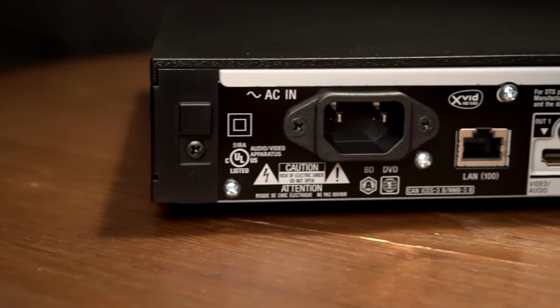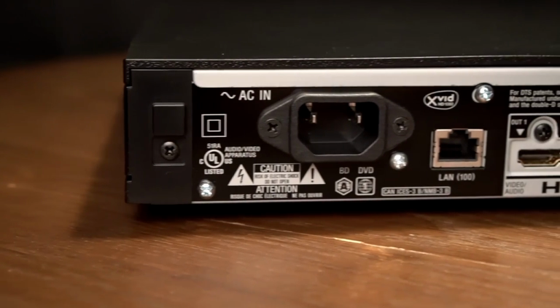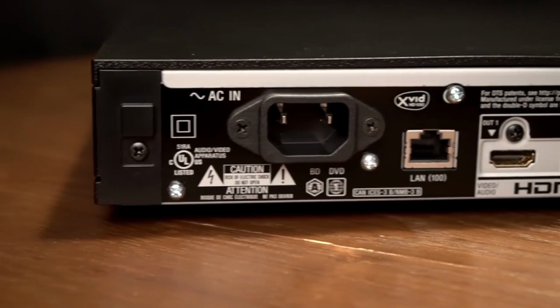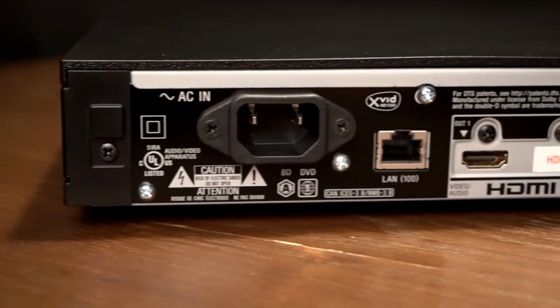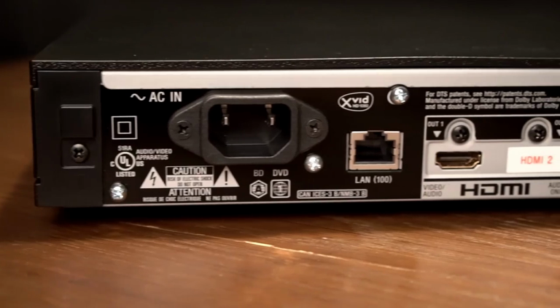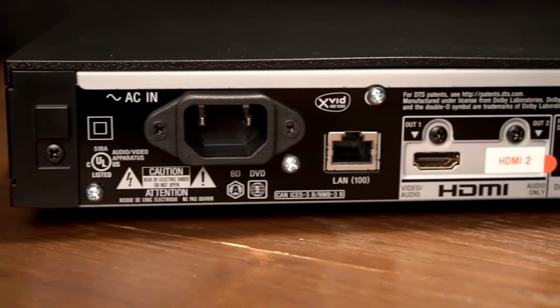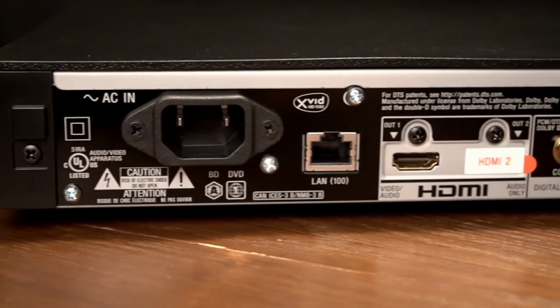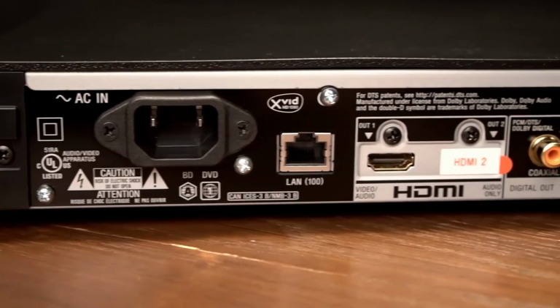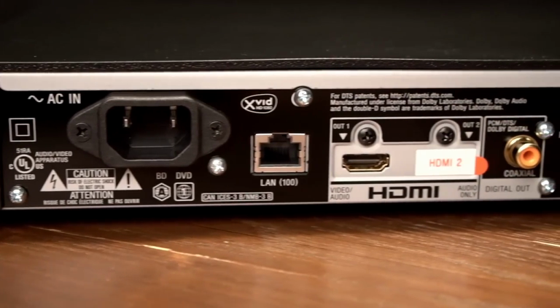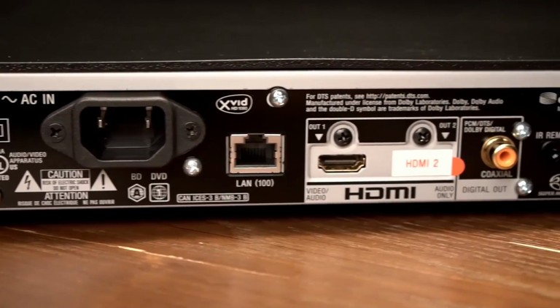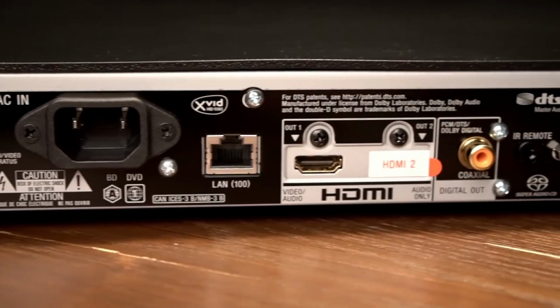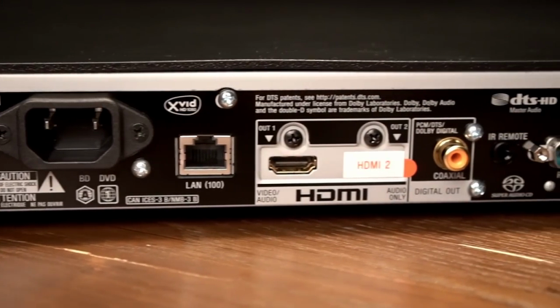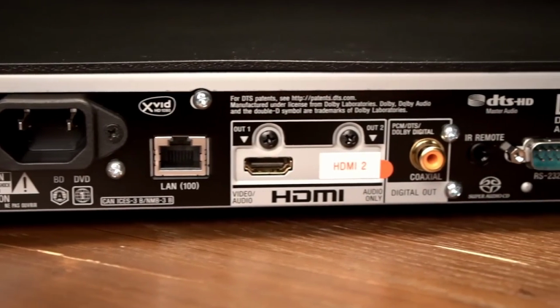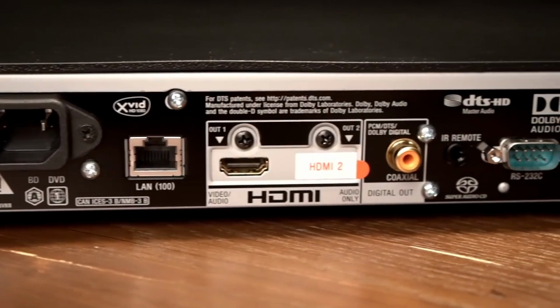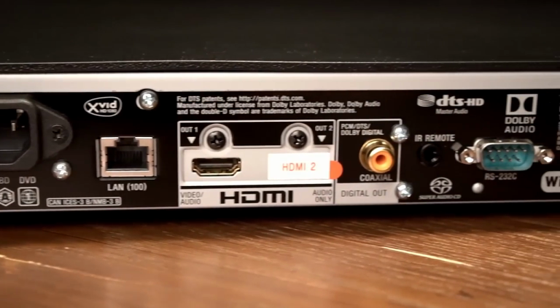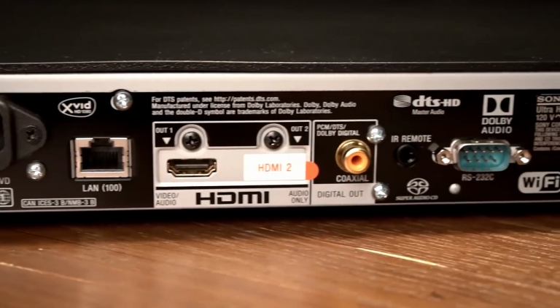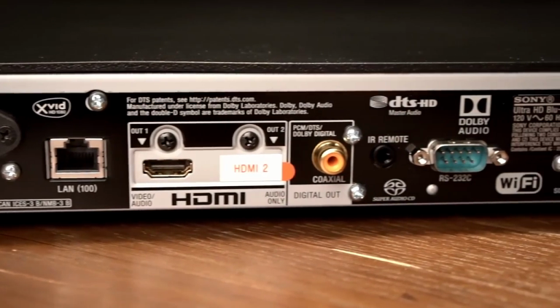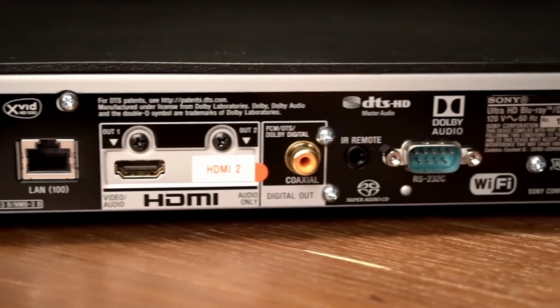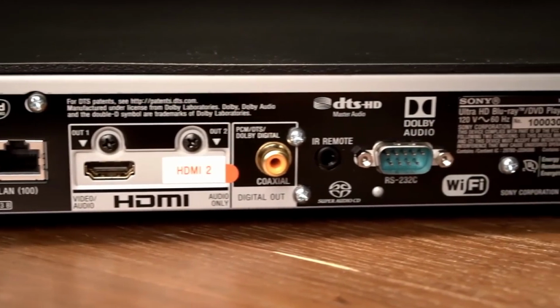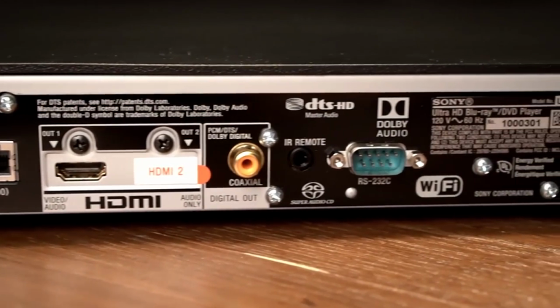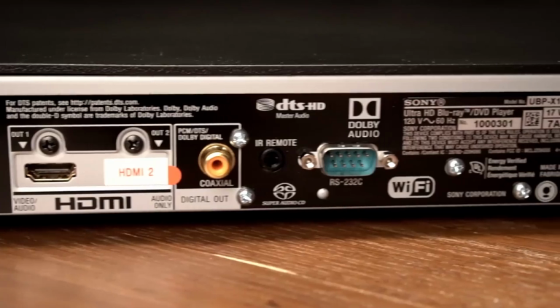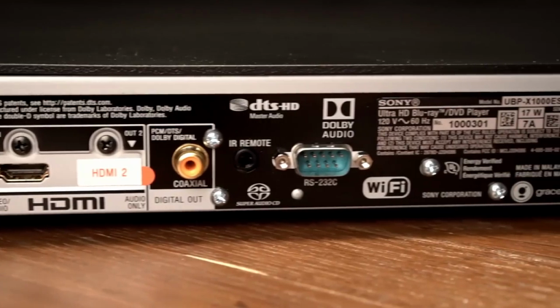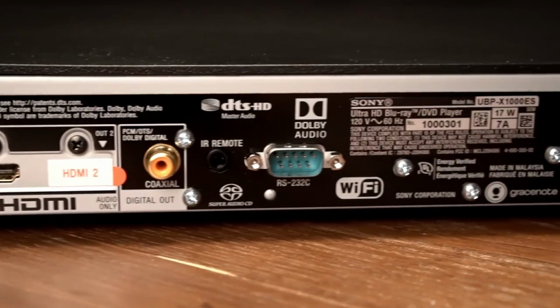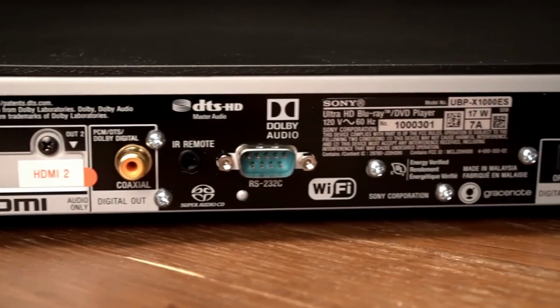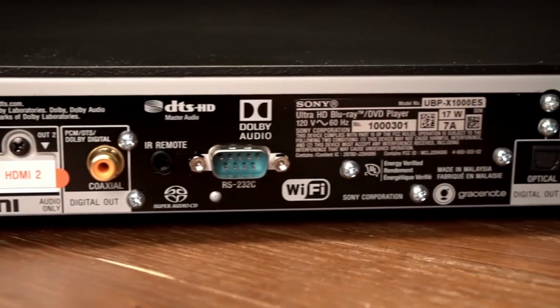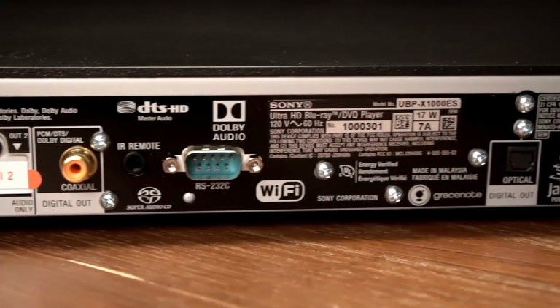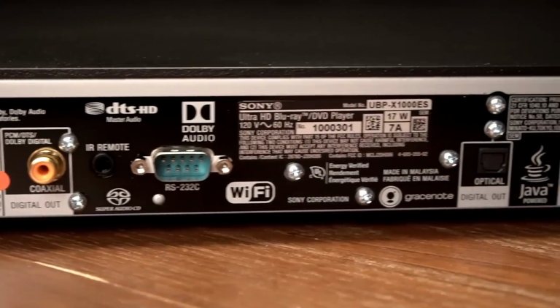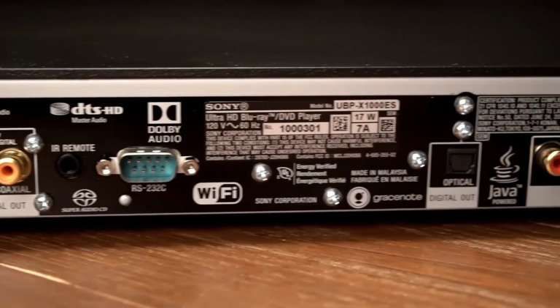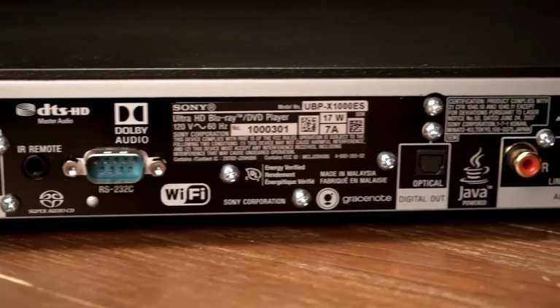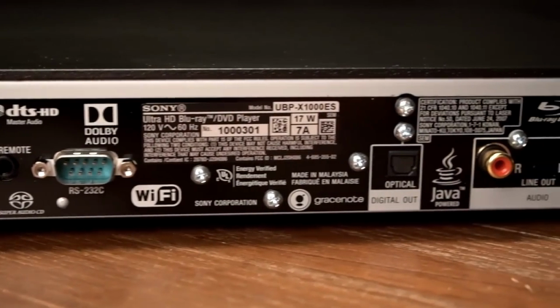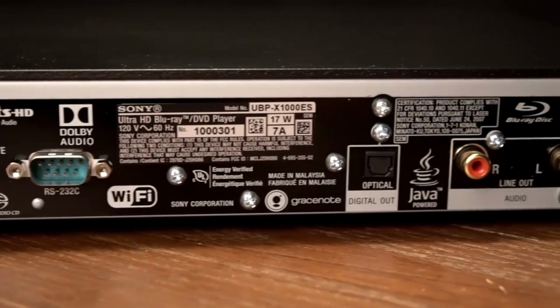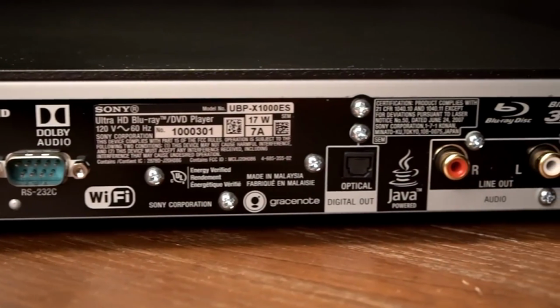There are dual HDMI outputs — one dedicated for audio only — coax output, IR and RS-232C inputs, optical, and left and right analog RCA outs.